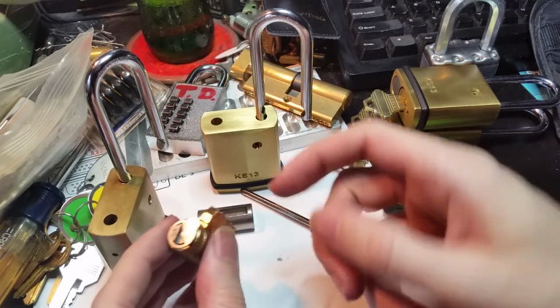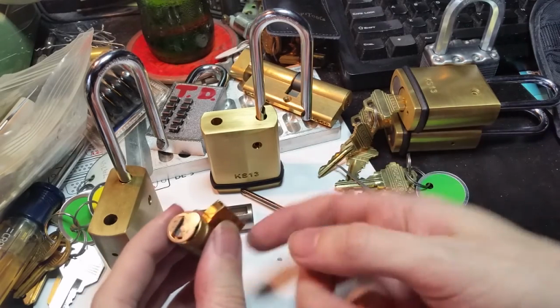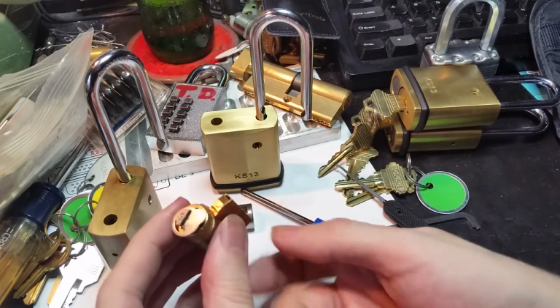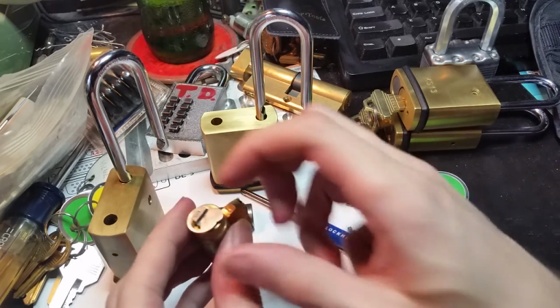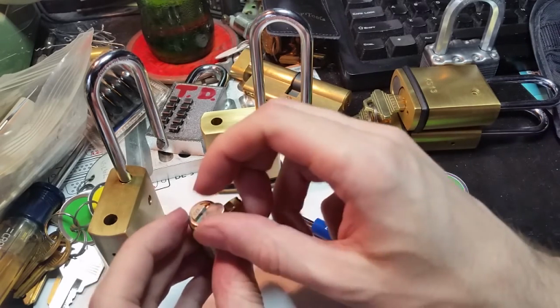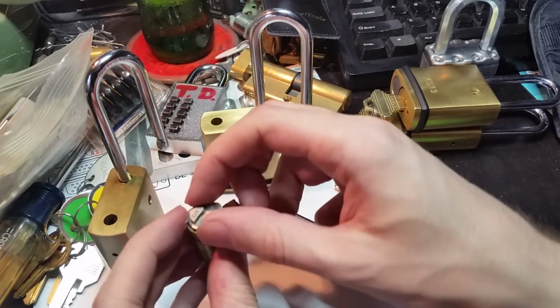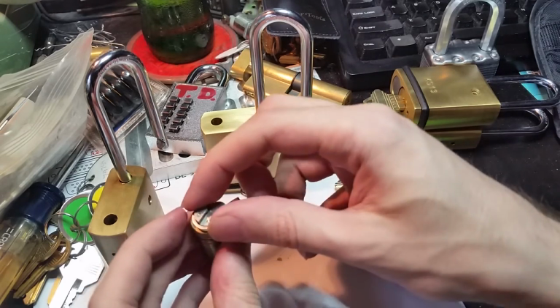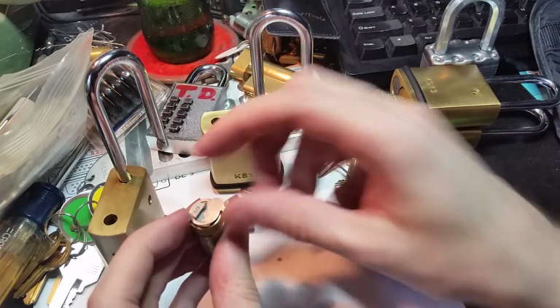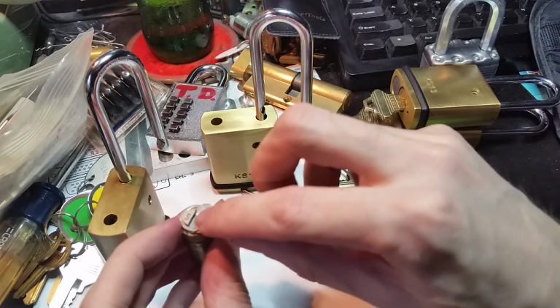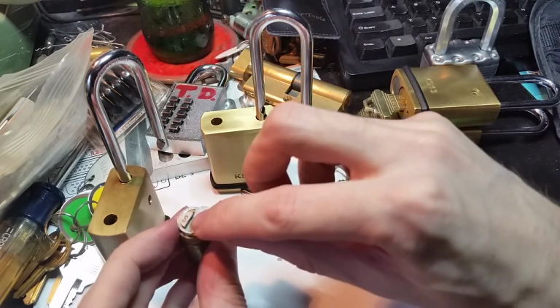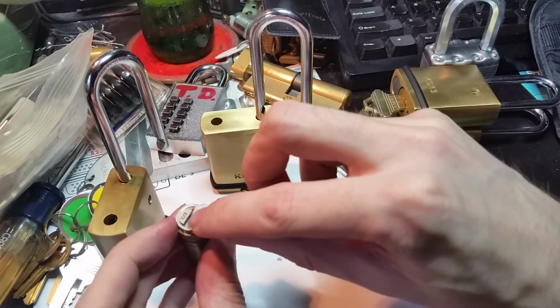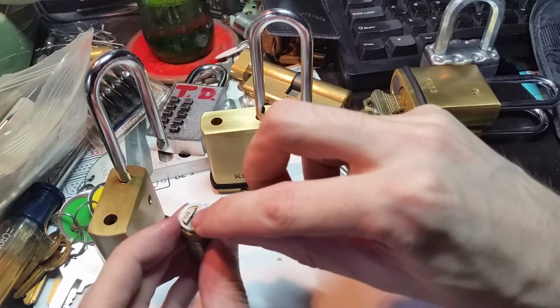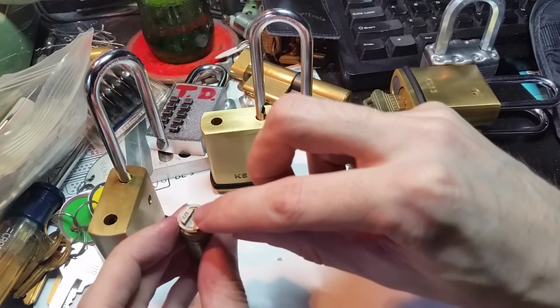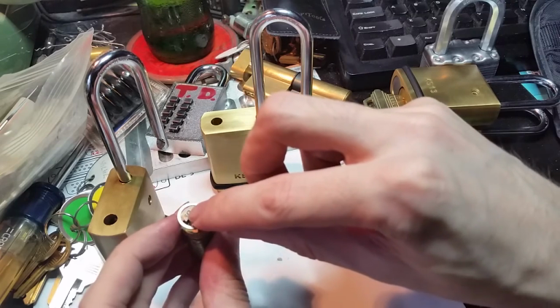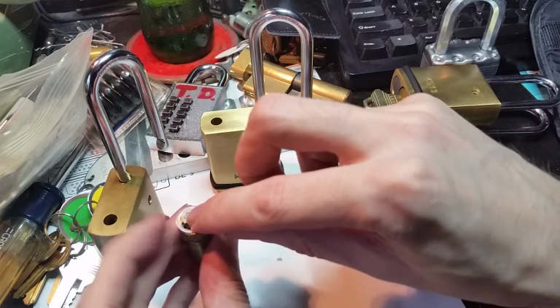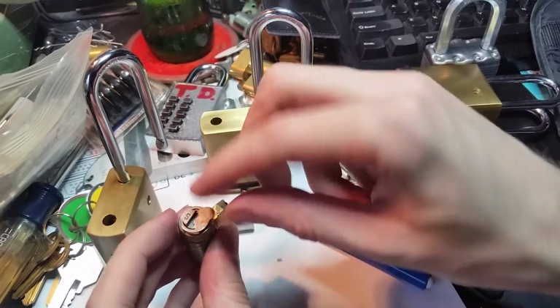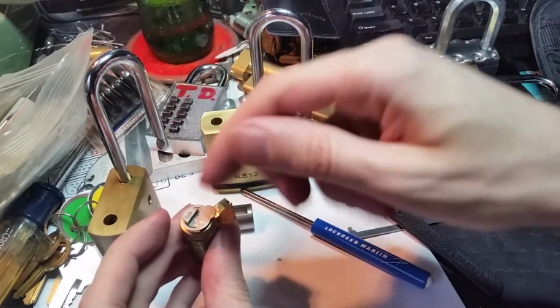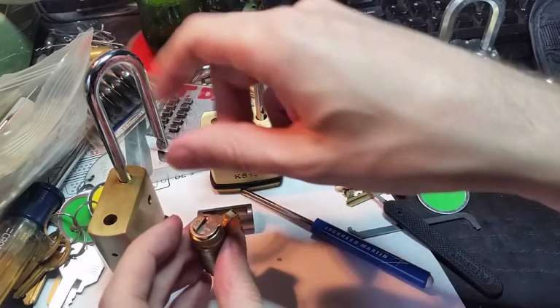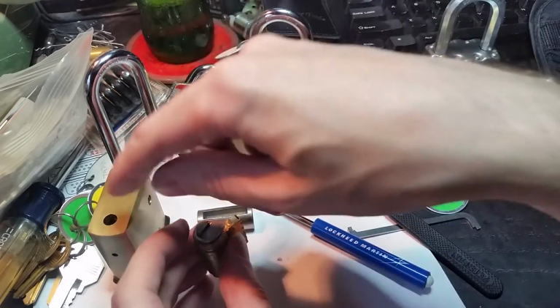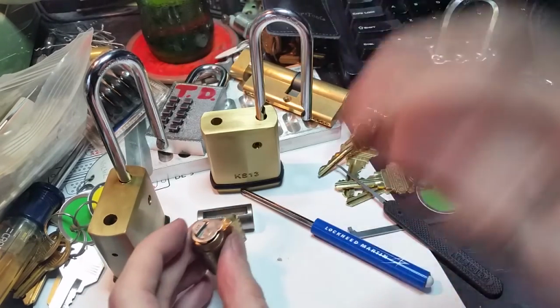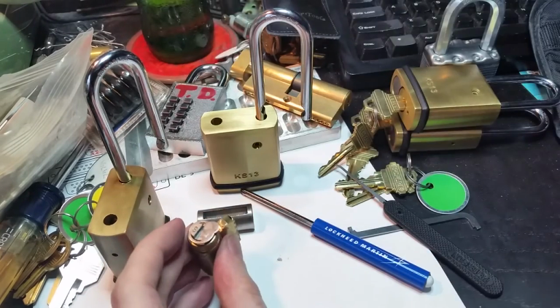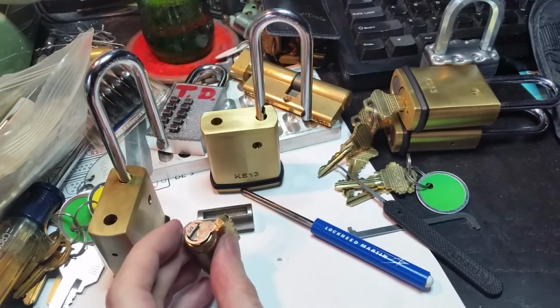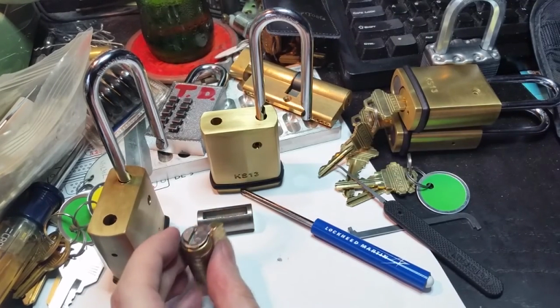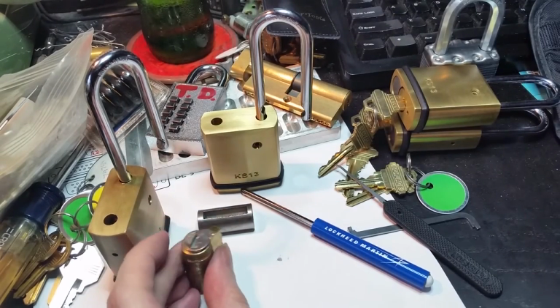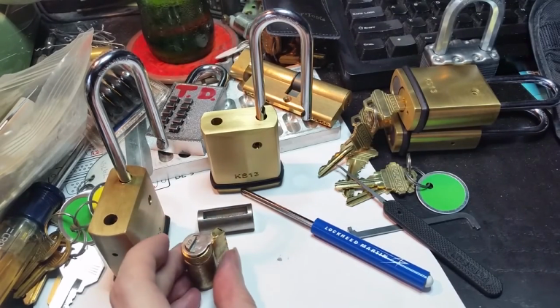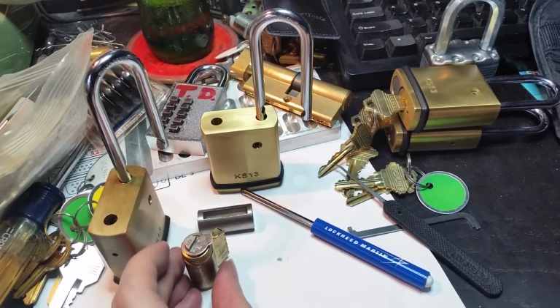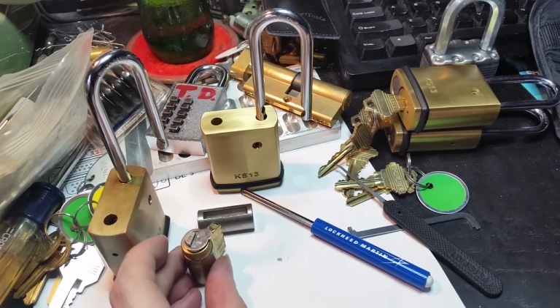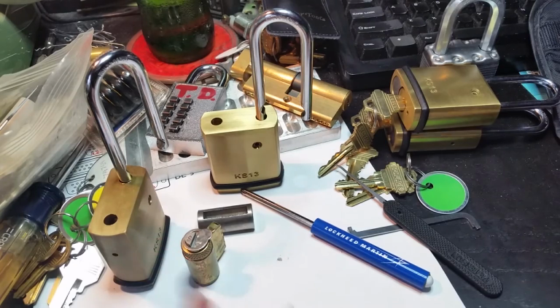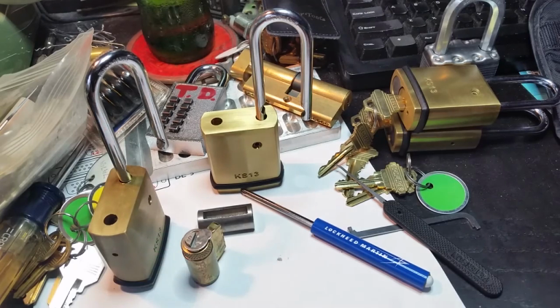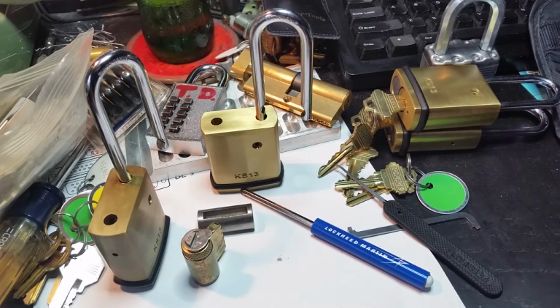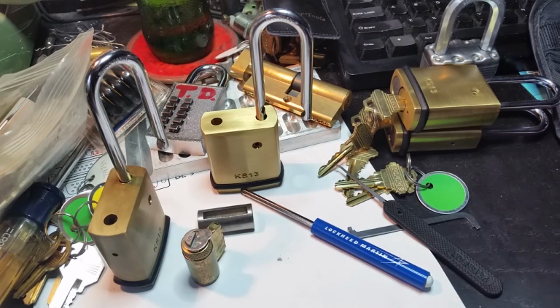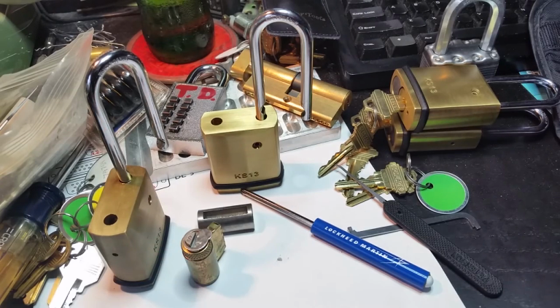And so when you turn the lock, that tailpiece moves over and activates the cam — again, very much like the American lock.